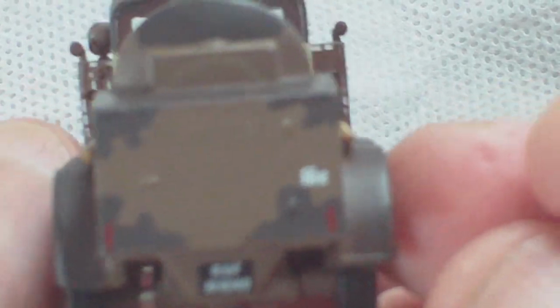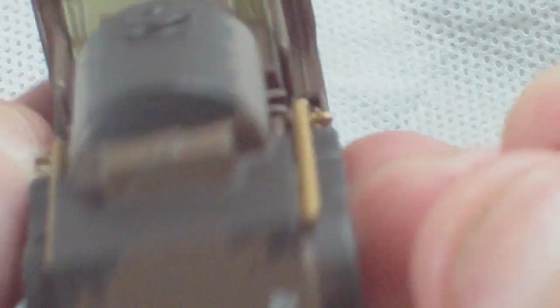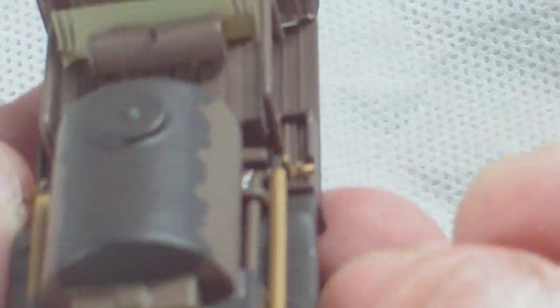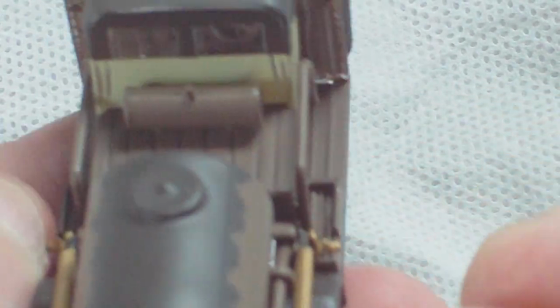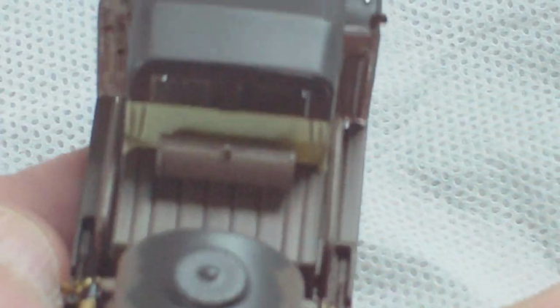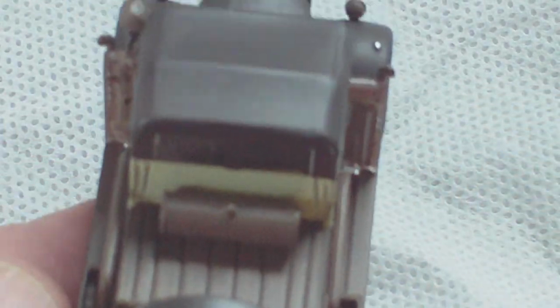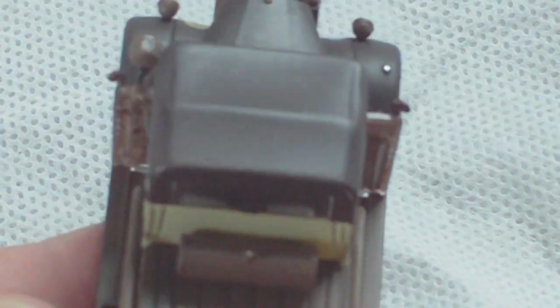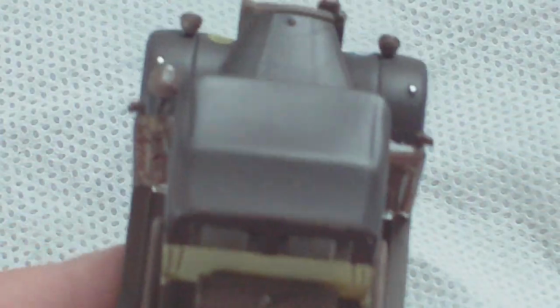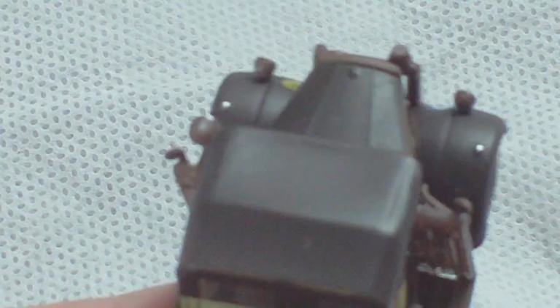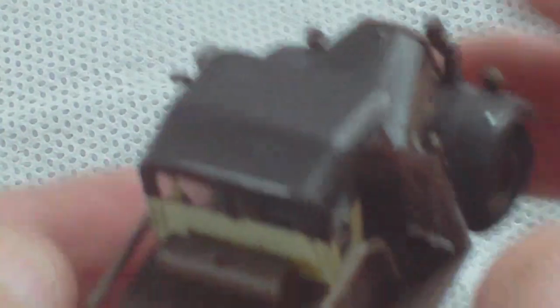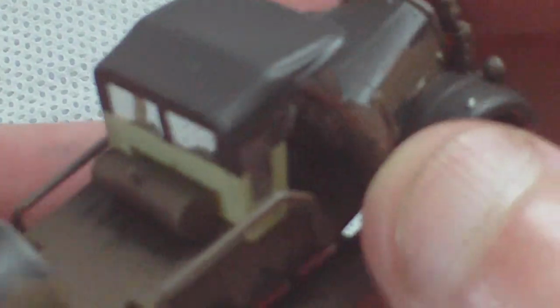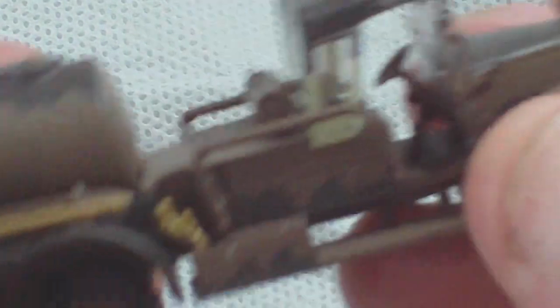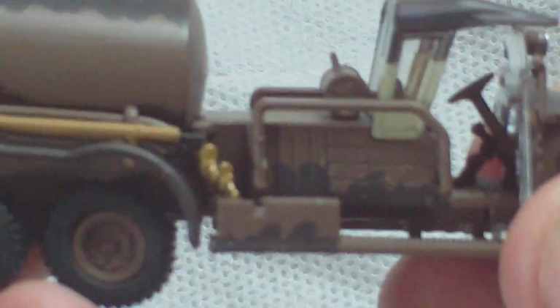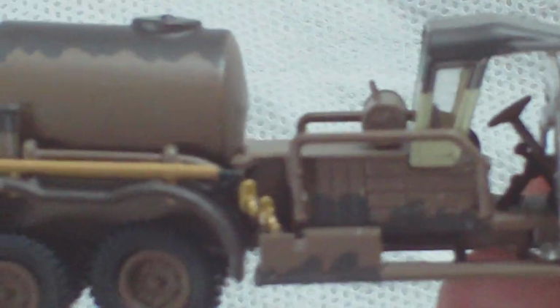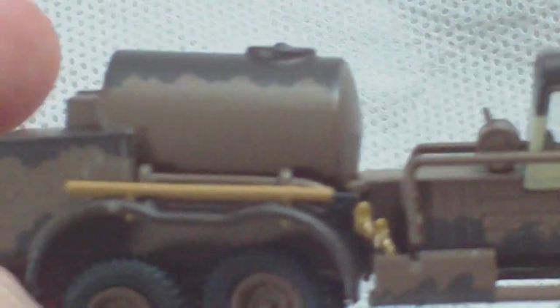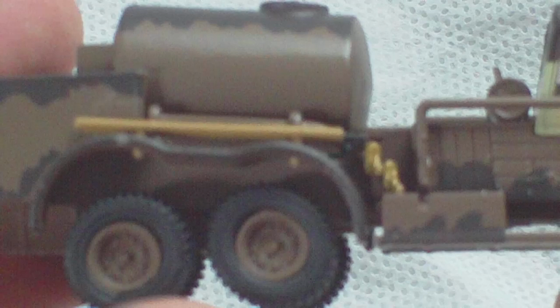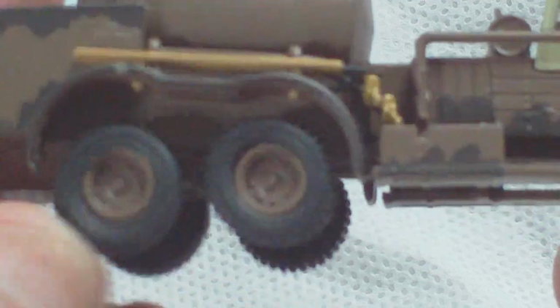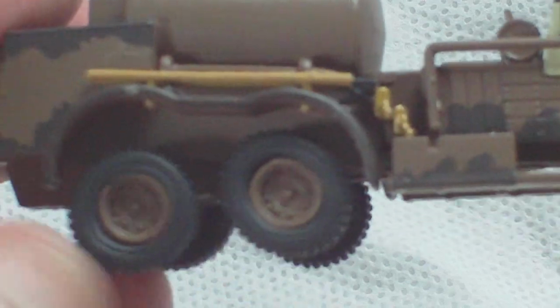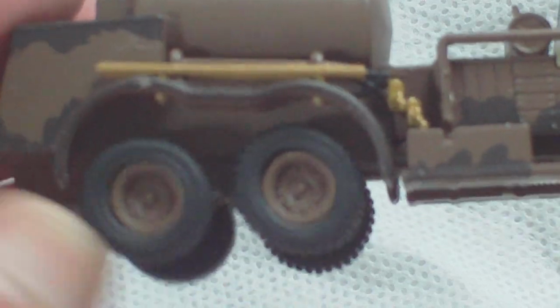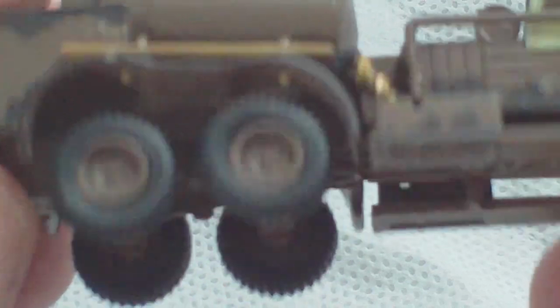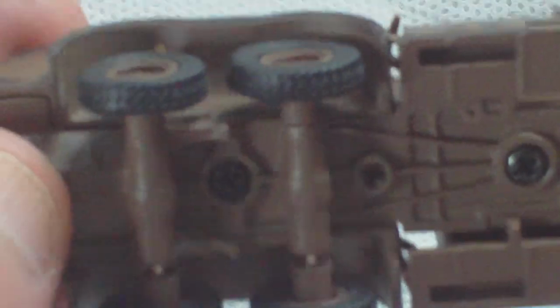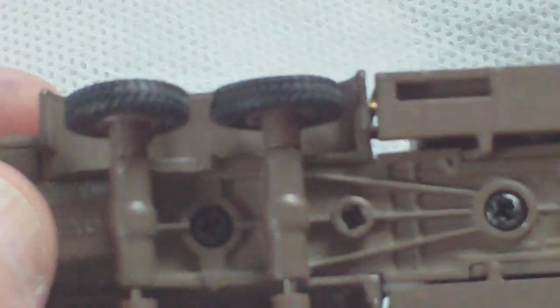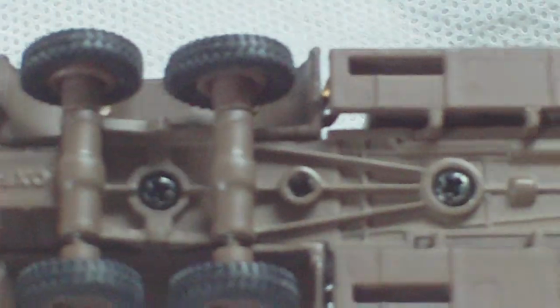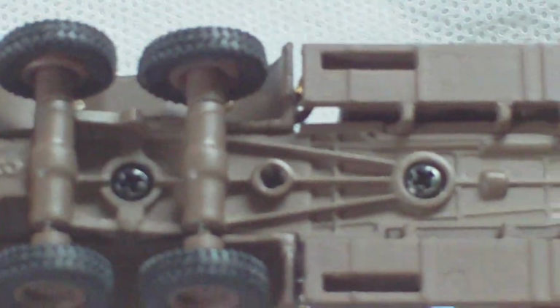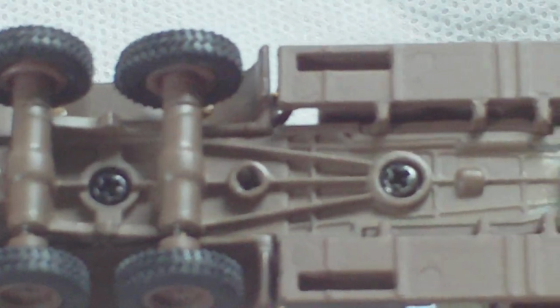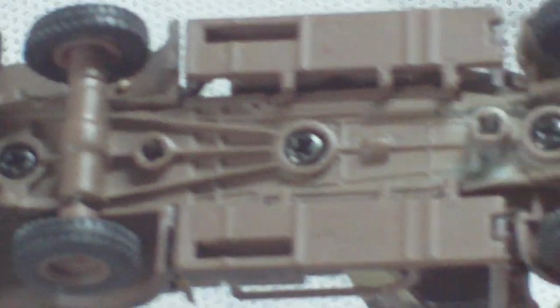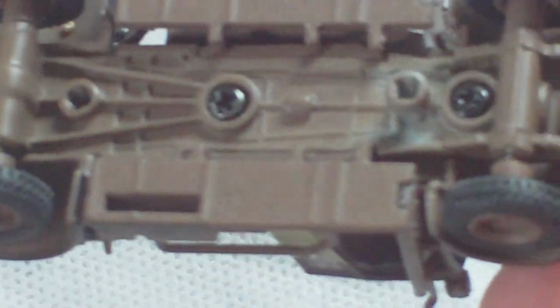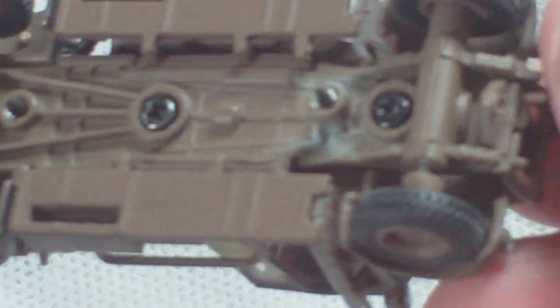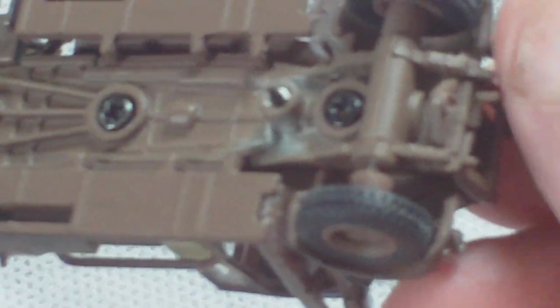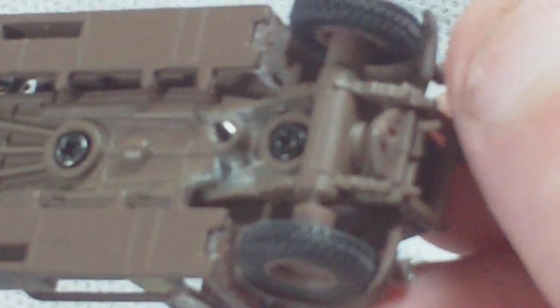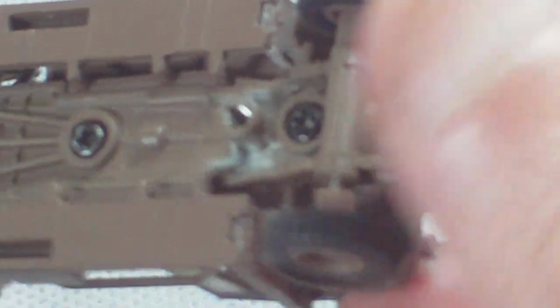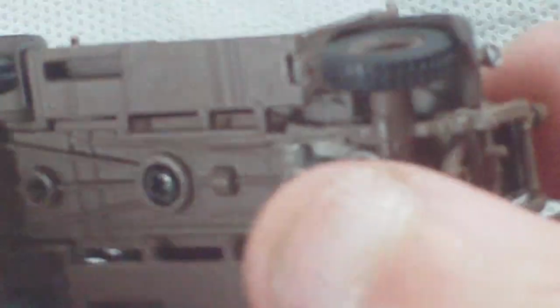Nicely camouflaged, nicely finished. Rubber tyres, nice underside detail.